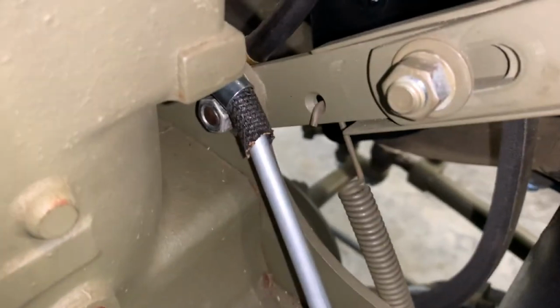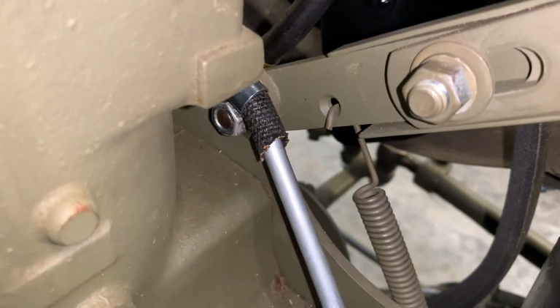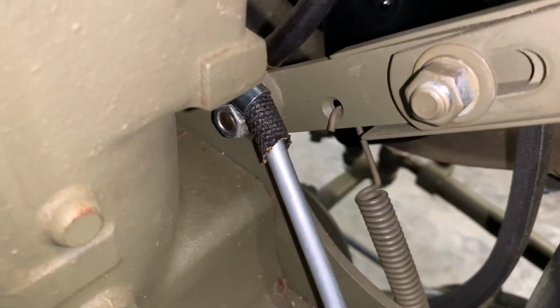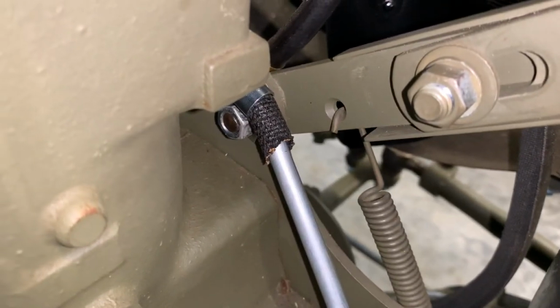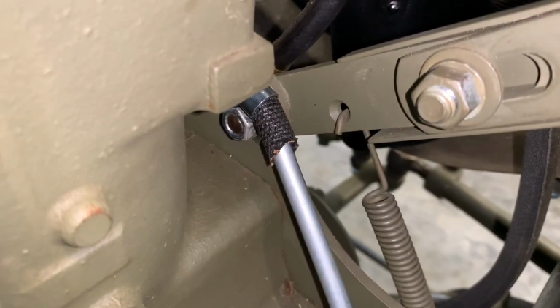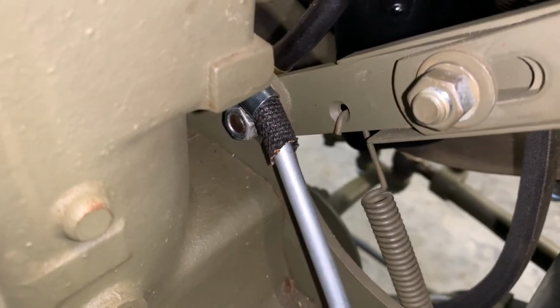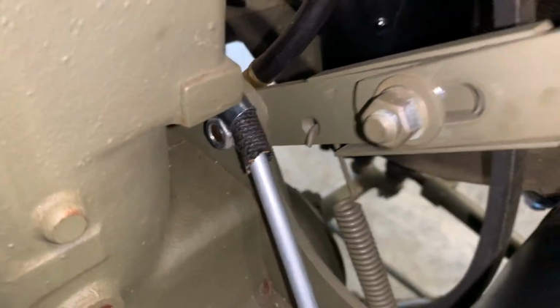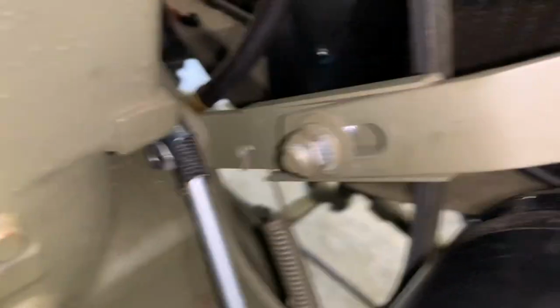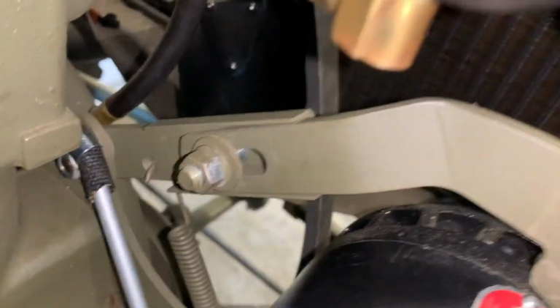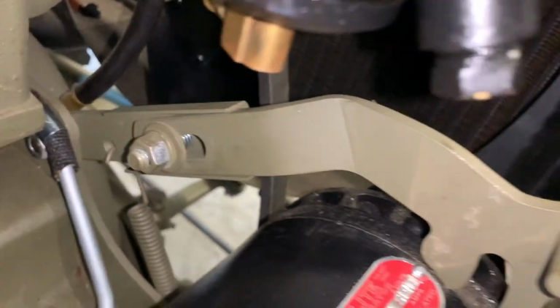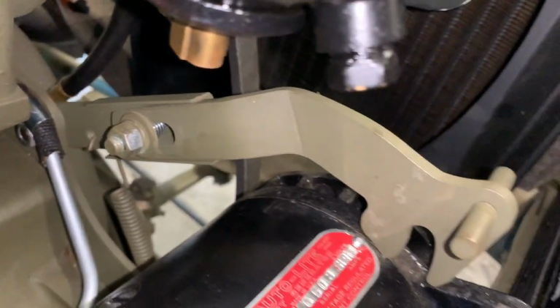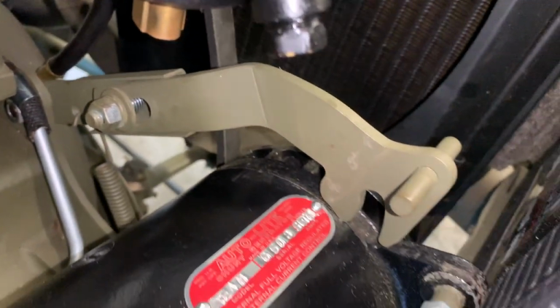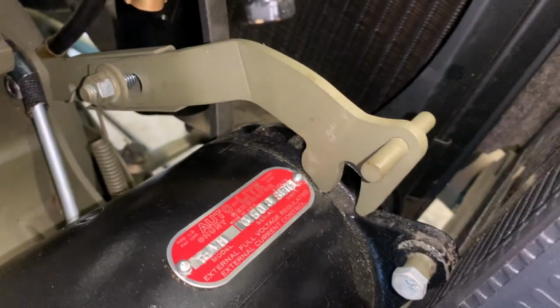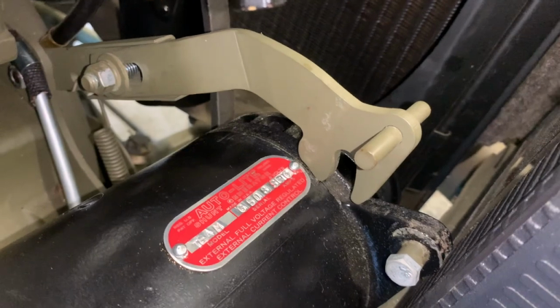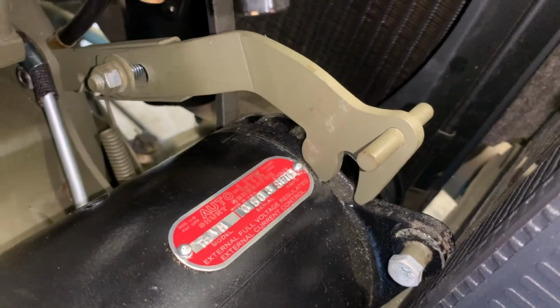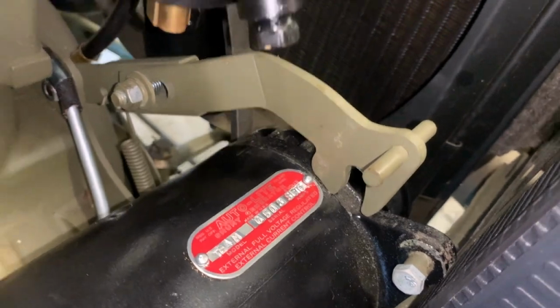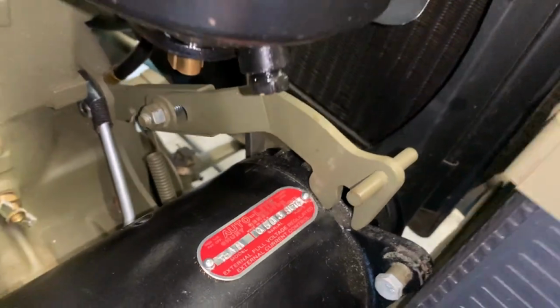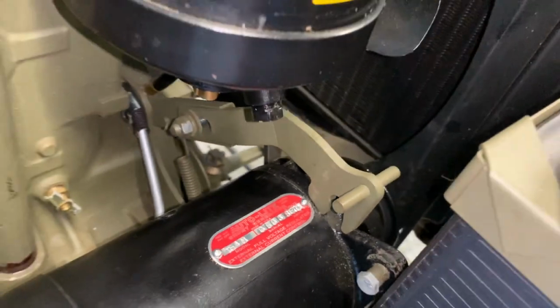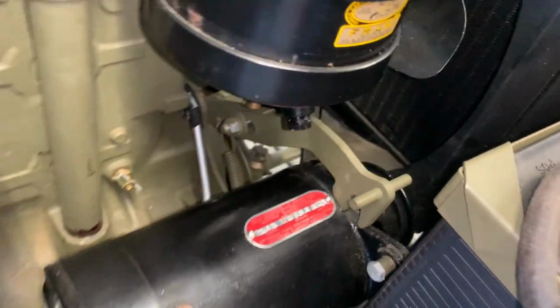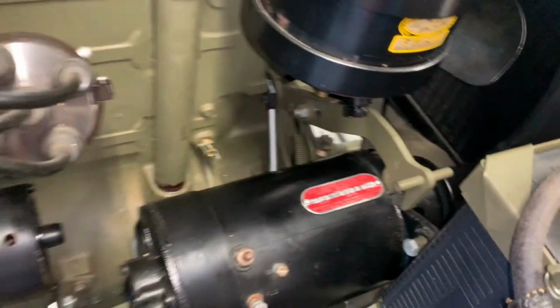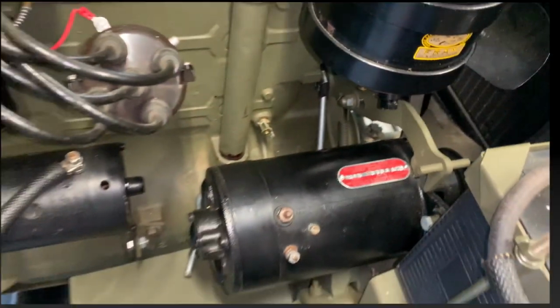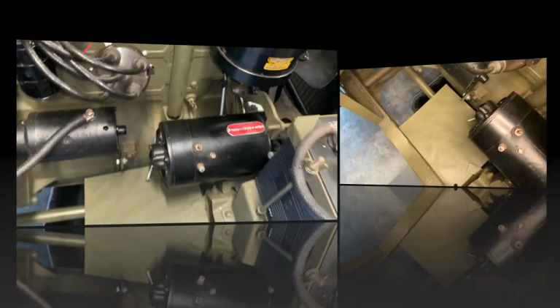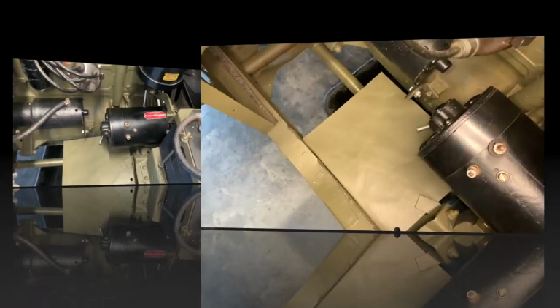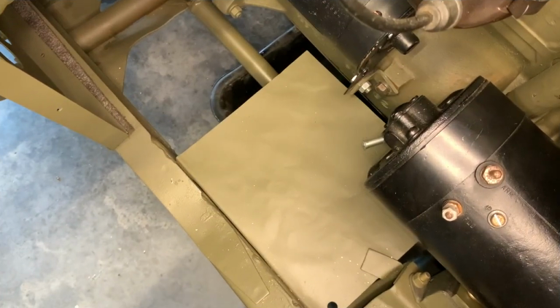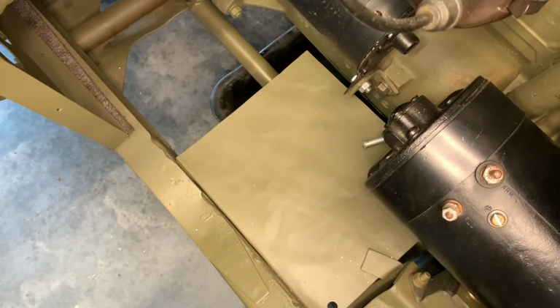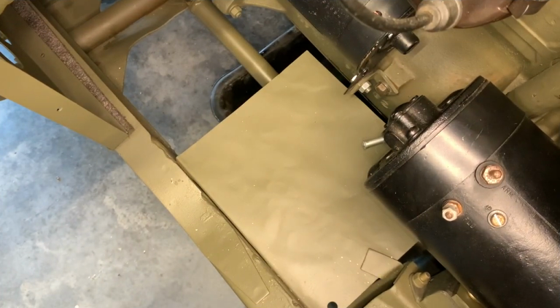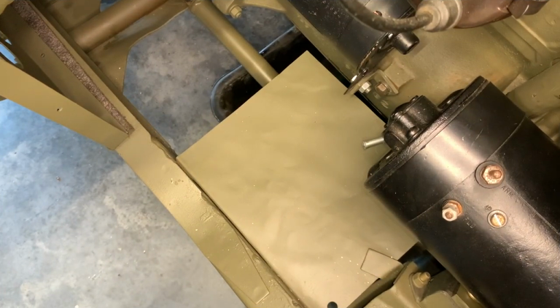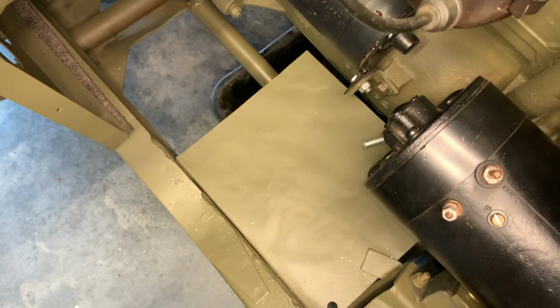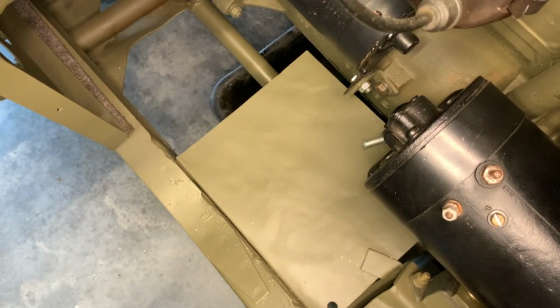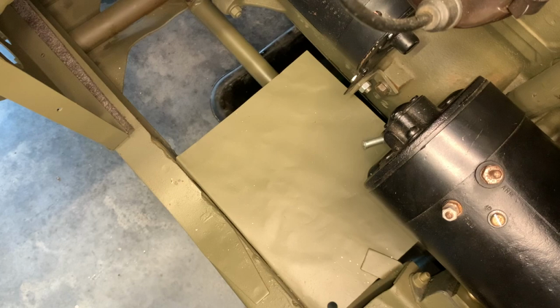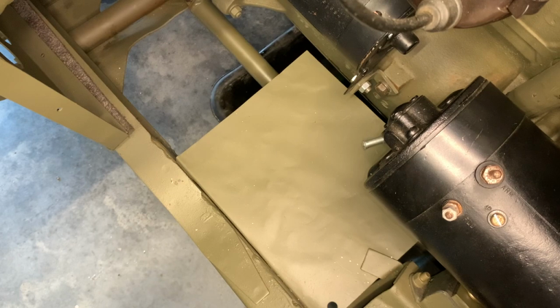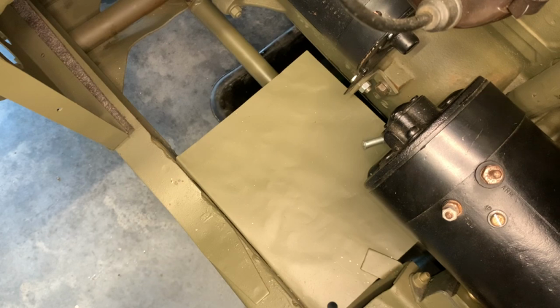Just put the lock washer back on in the nut and then you can tighten that back down, and then you'll have to reinstall the spring-loaded arm that holds the generator. And that's not difficult to do — we've got a video here somewhere in the series about that.